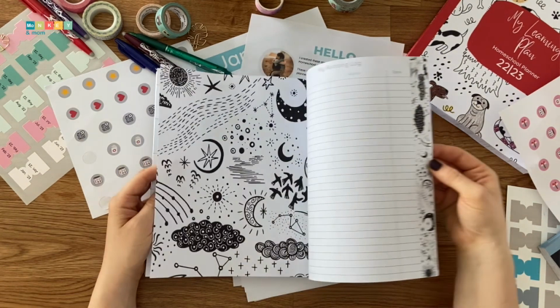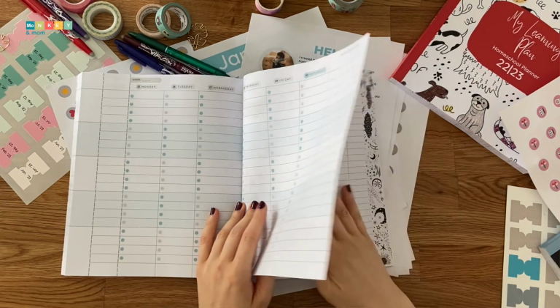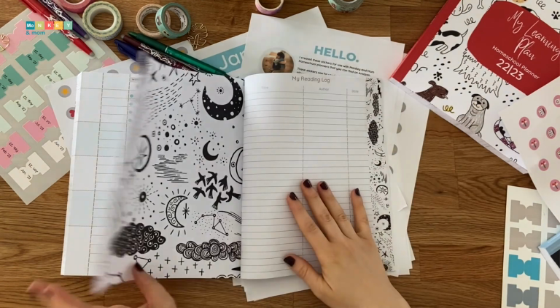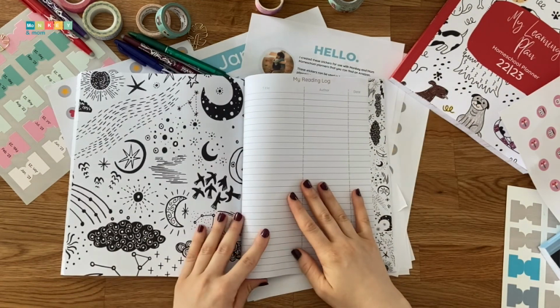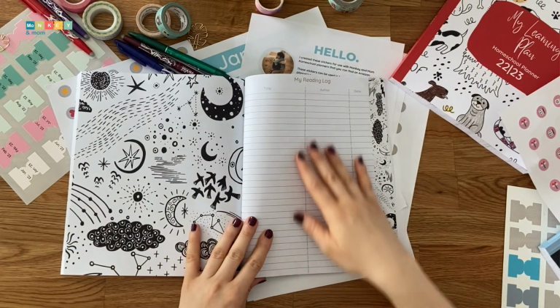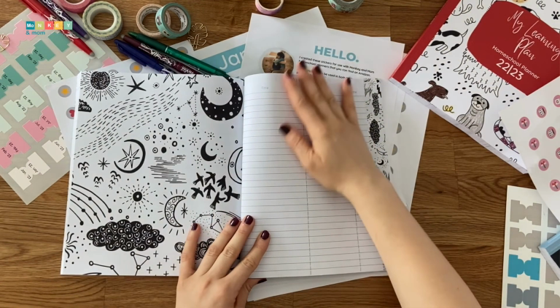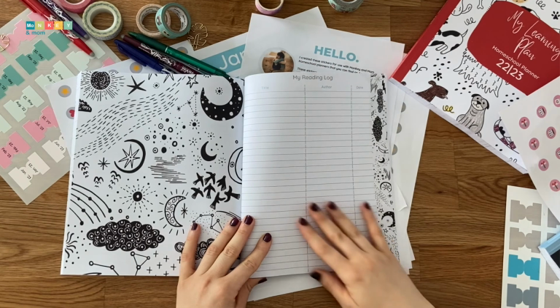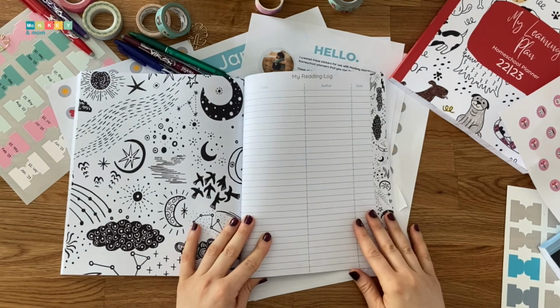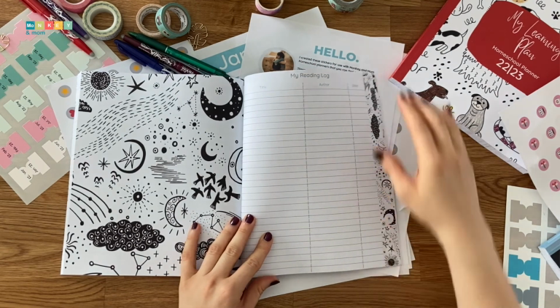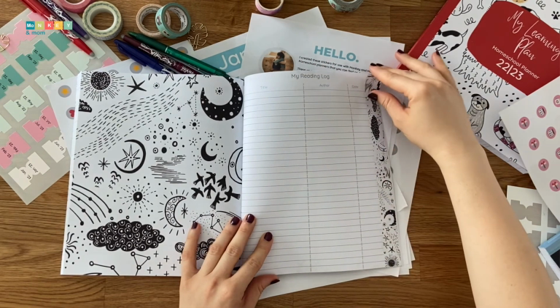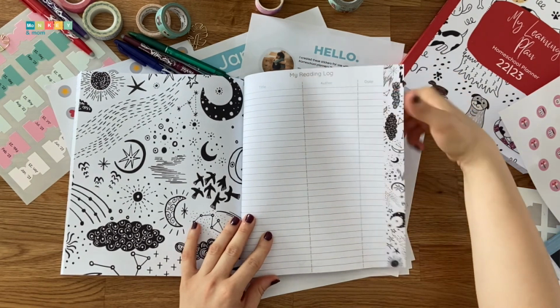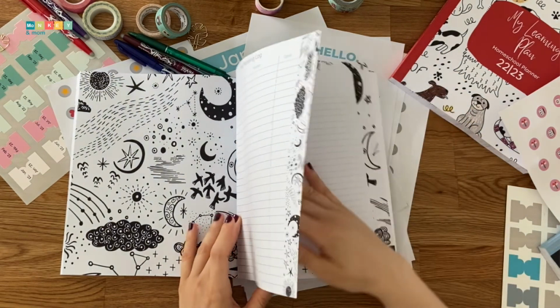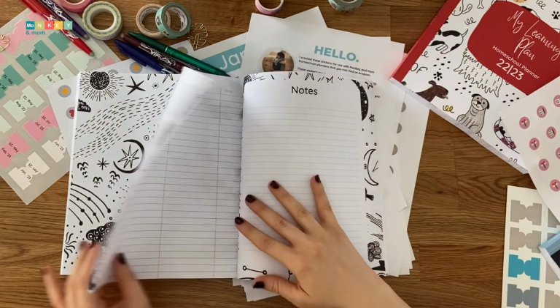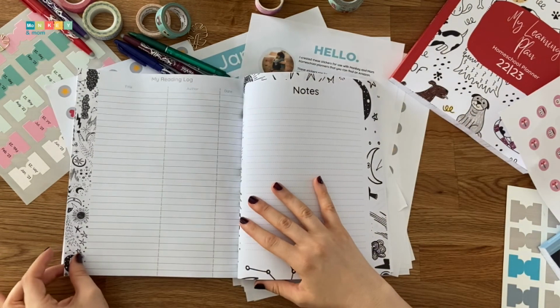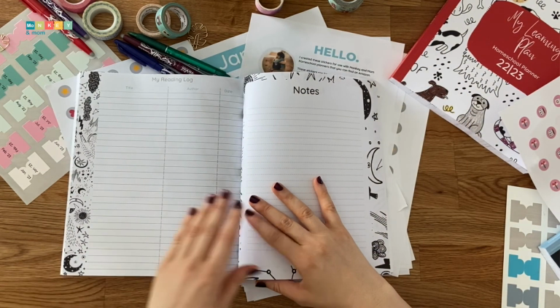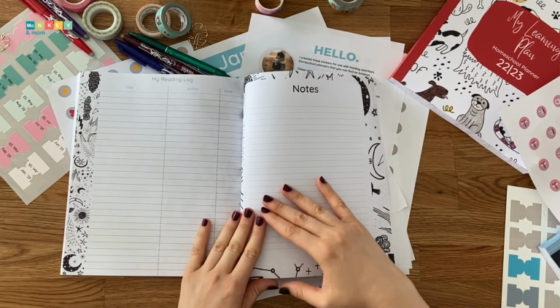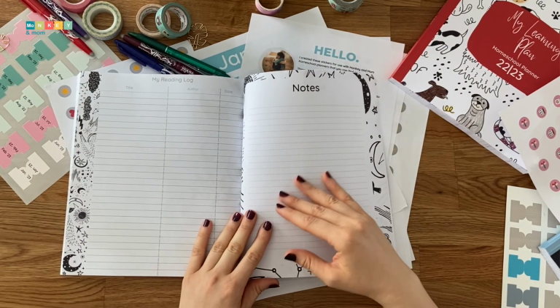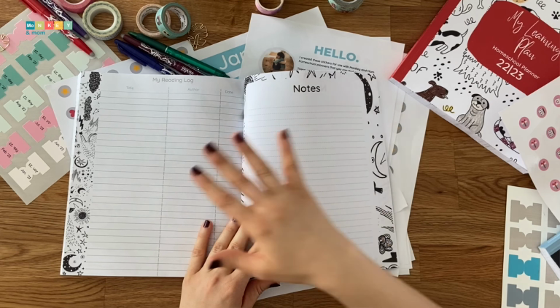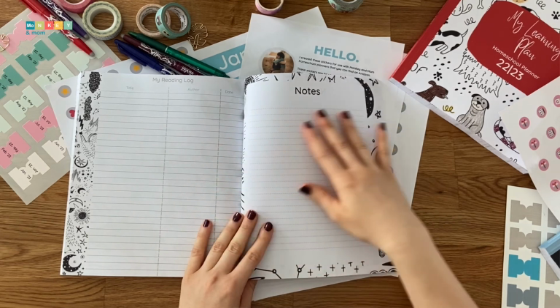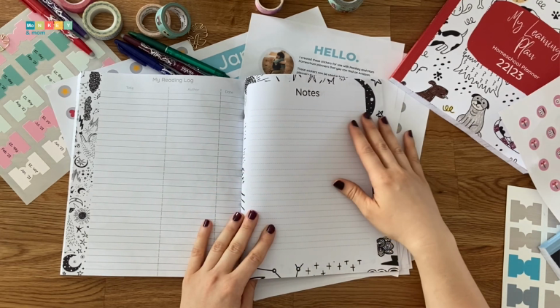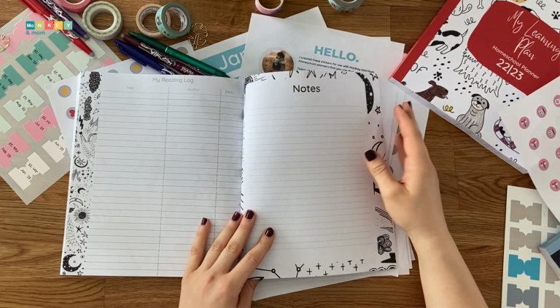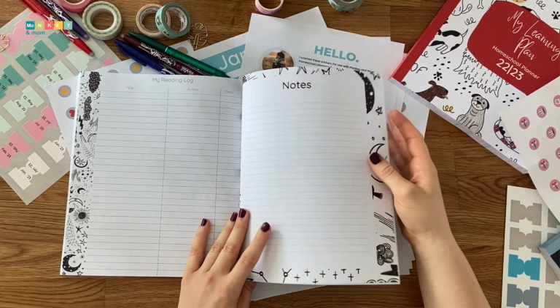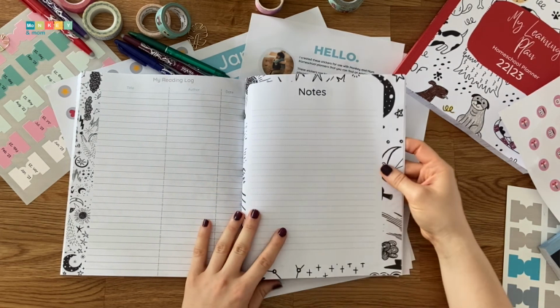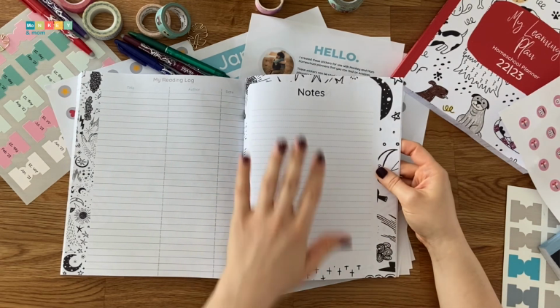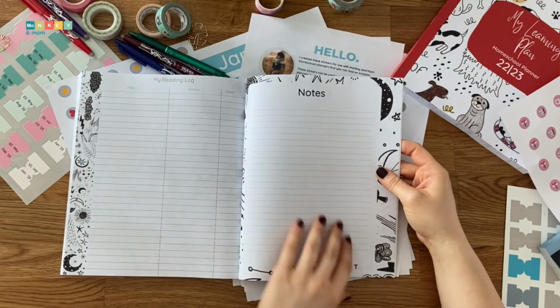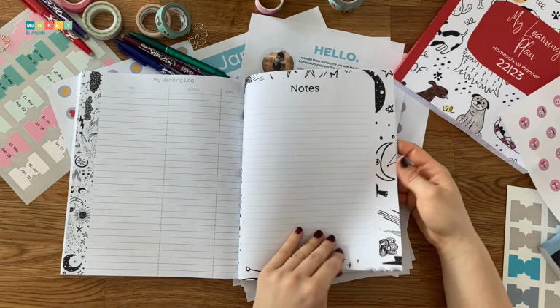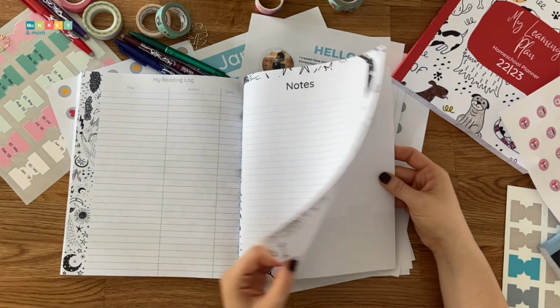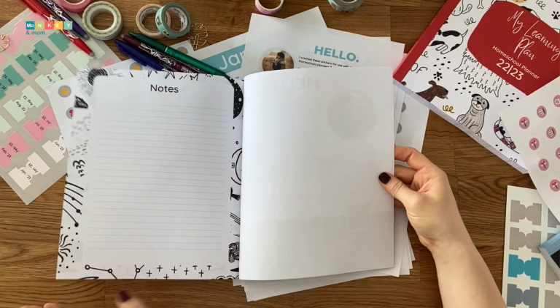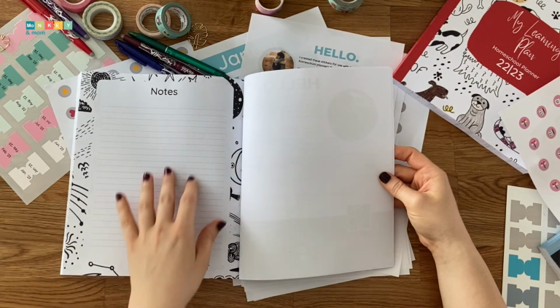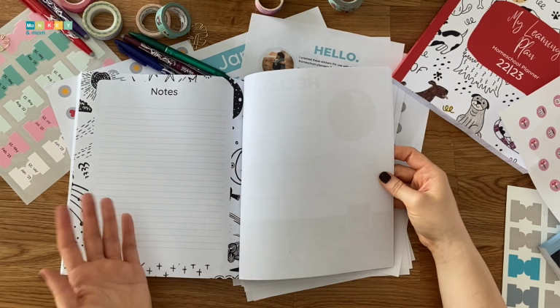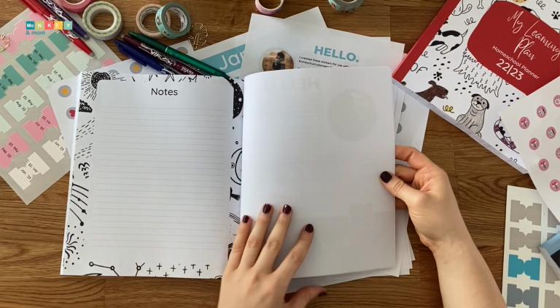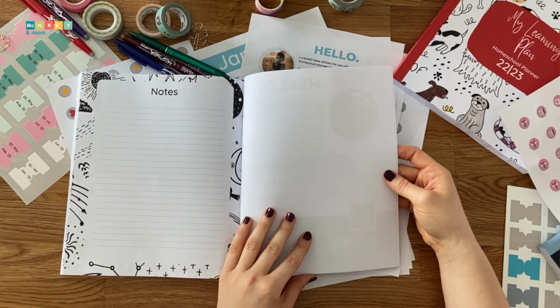At the back of the planners, we have a reading log that spreads on two pages, allowing kids to log their reading for the year. This is followed by two pages of notes for anything else you want to jot down.